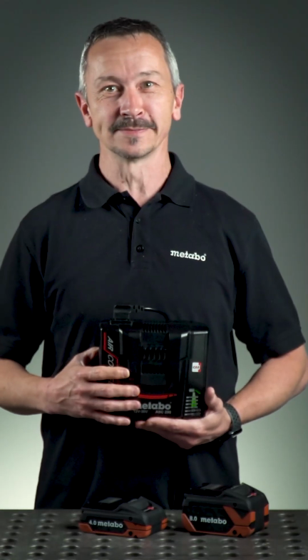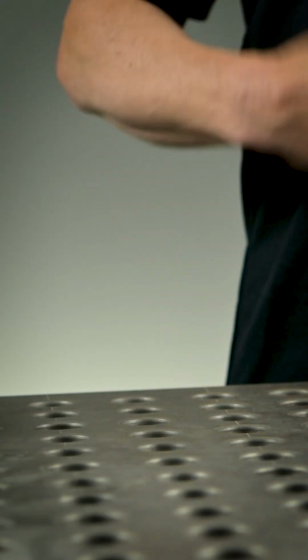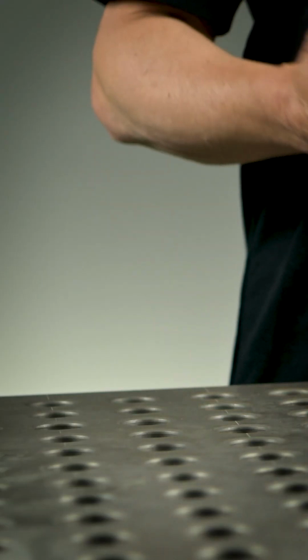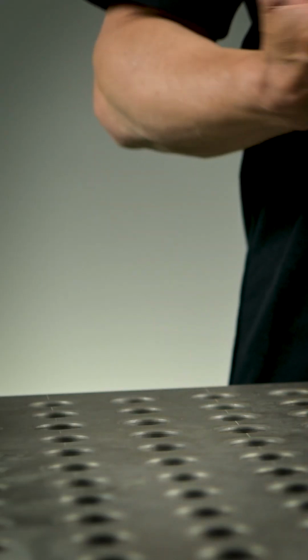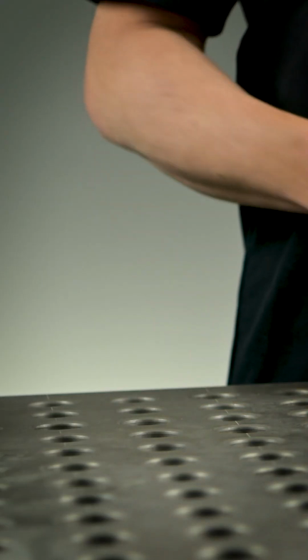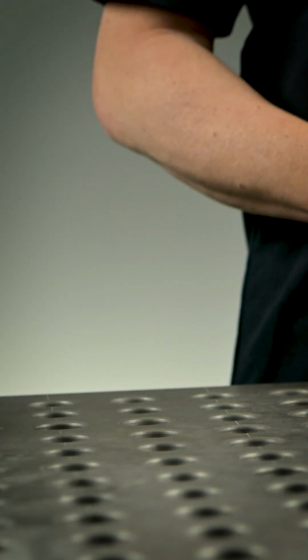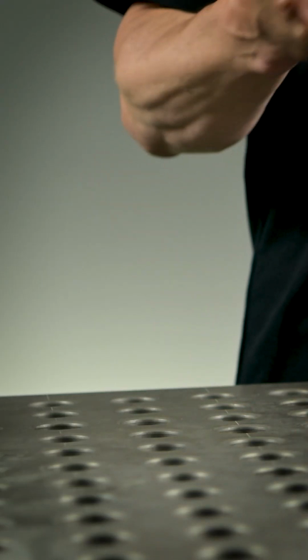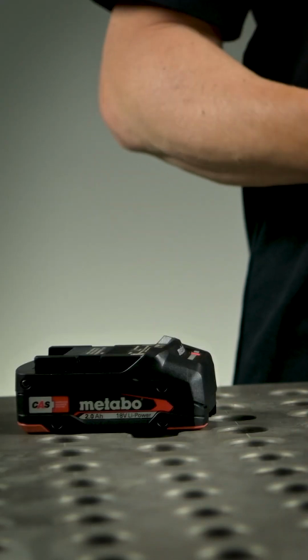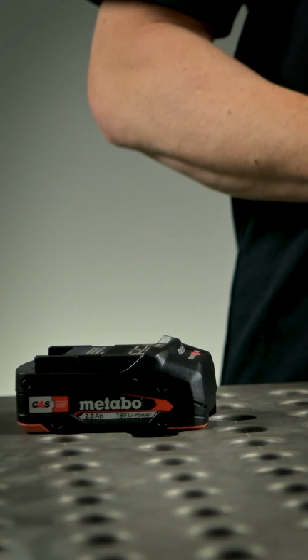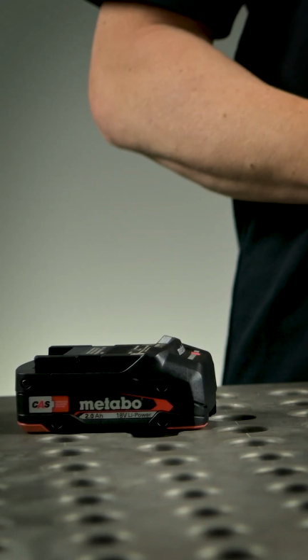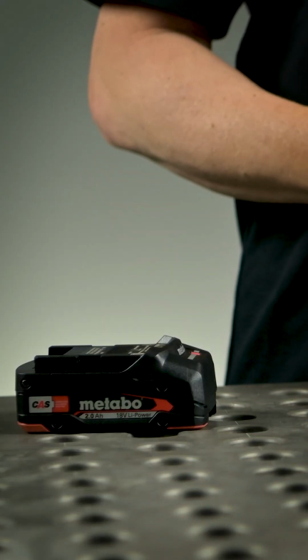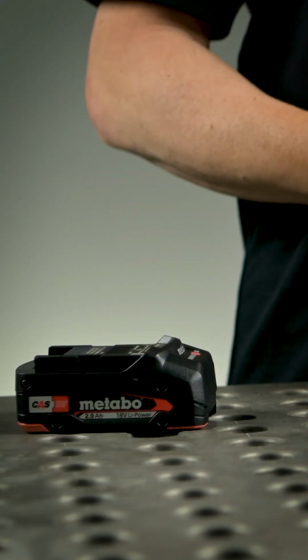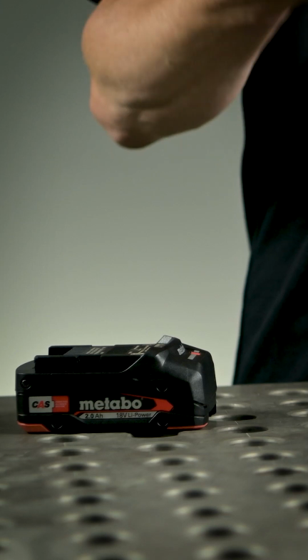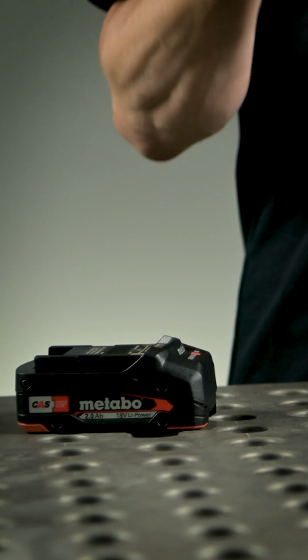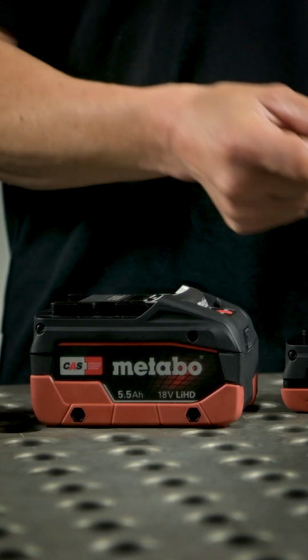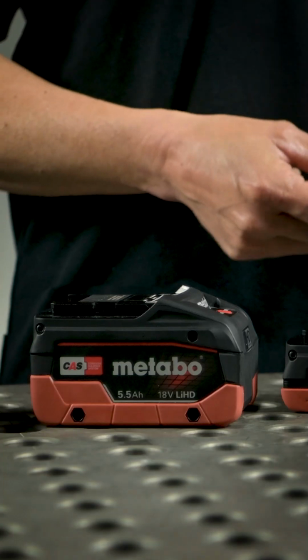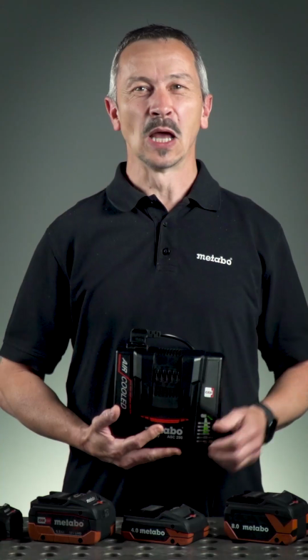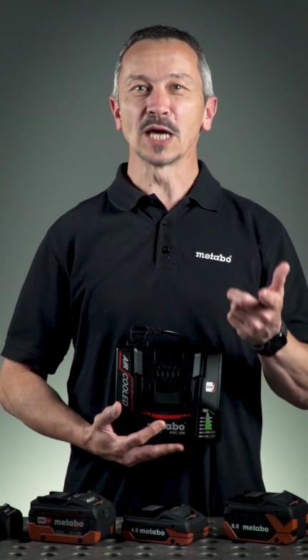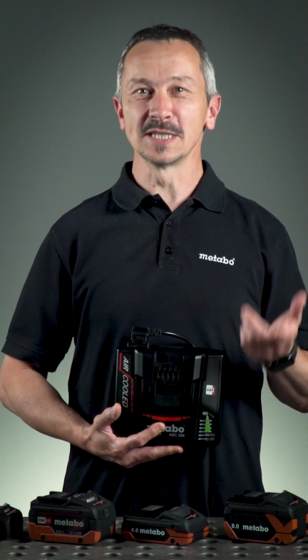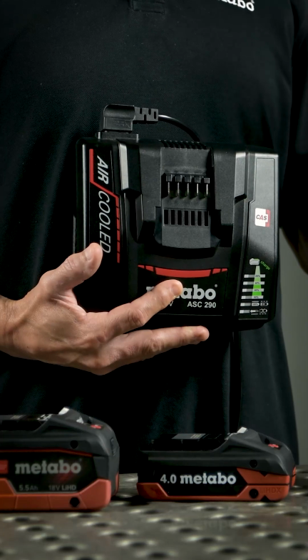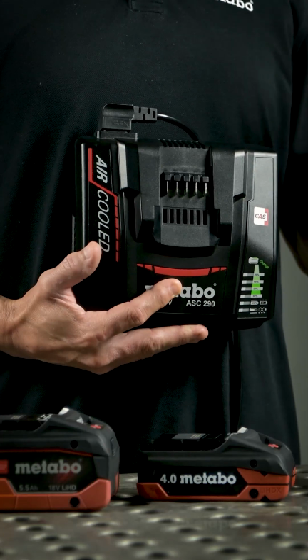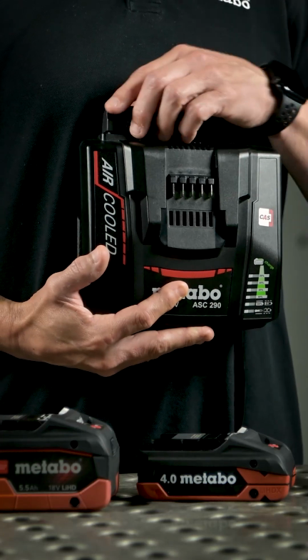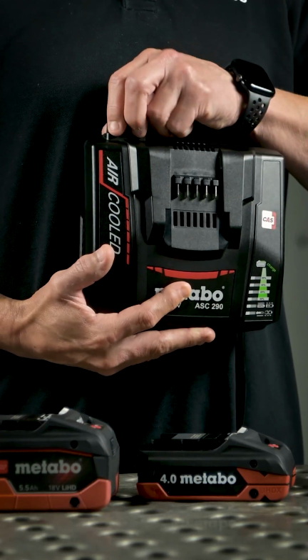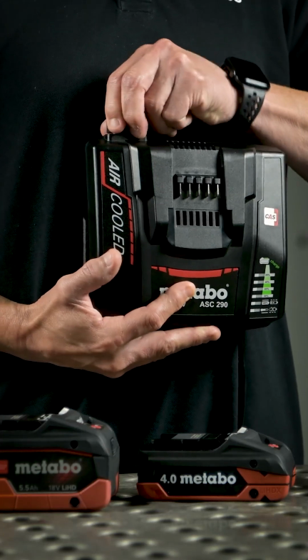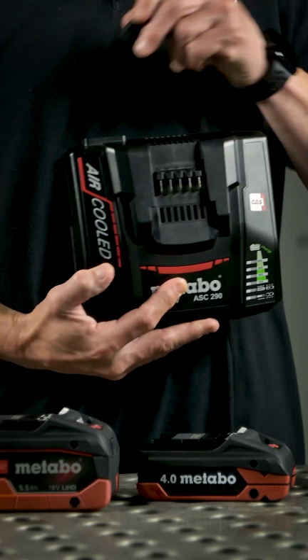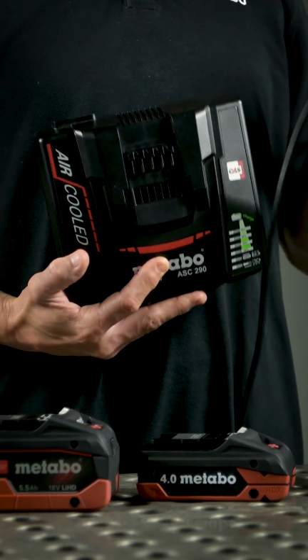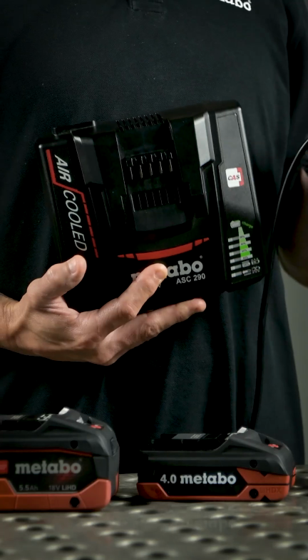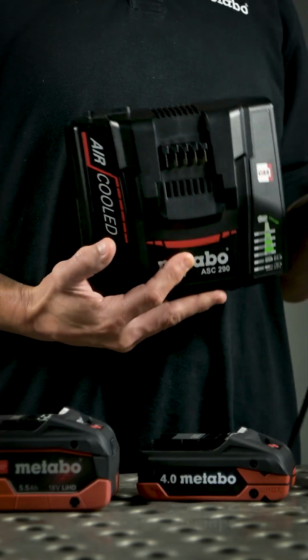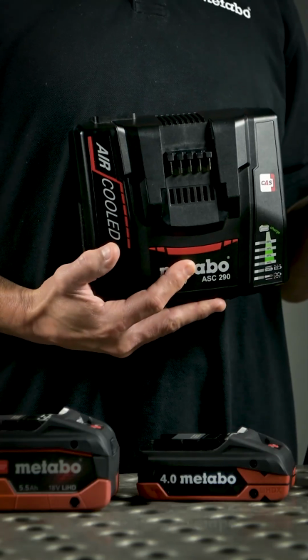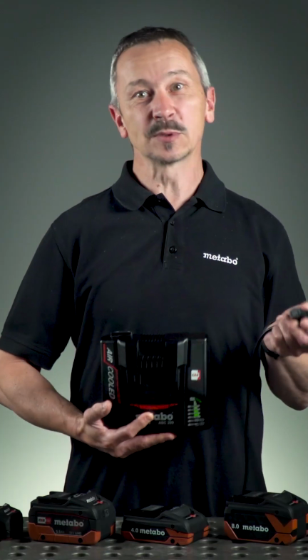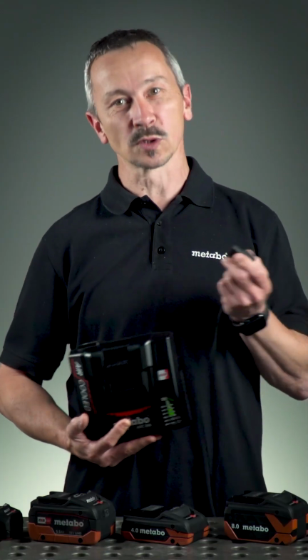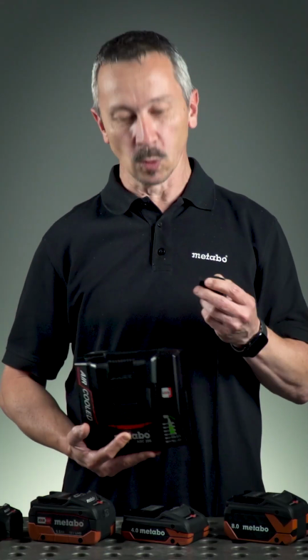You can also charge Li Power batteries and Li HD batteries with this charger. You can use it worldwide because it supports 110 up to 240 volts.